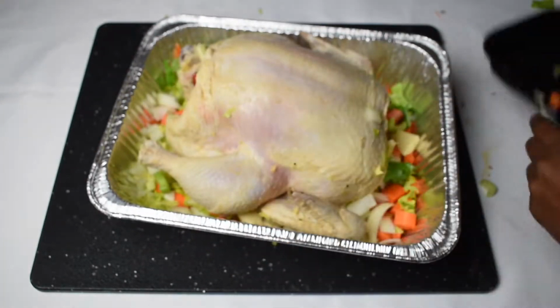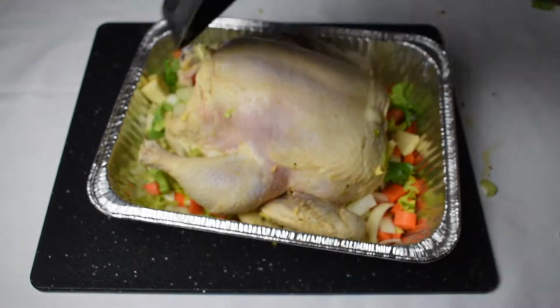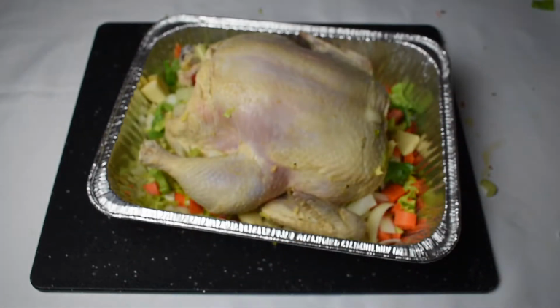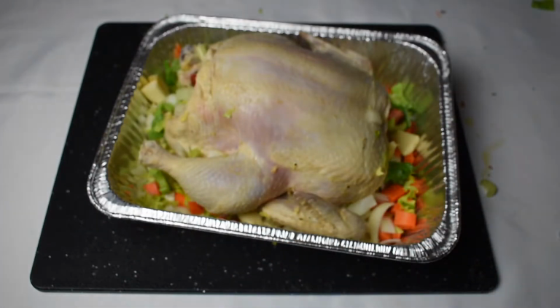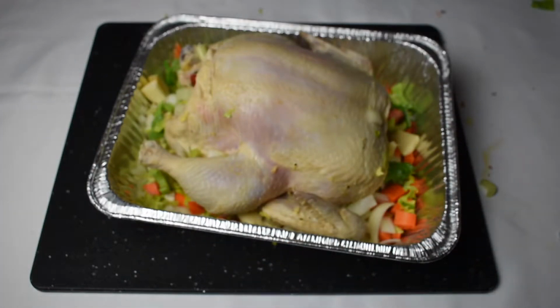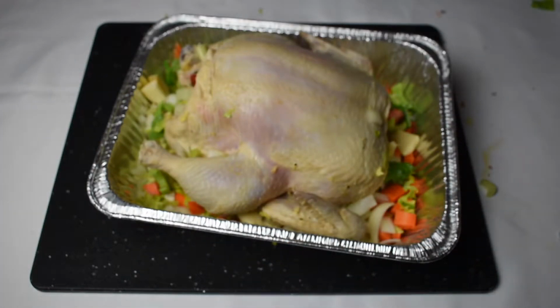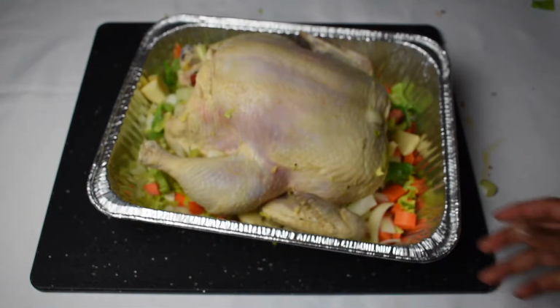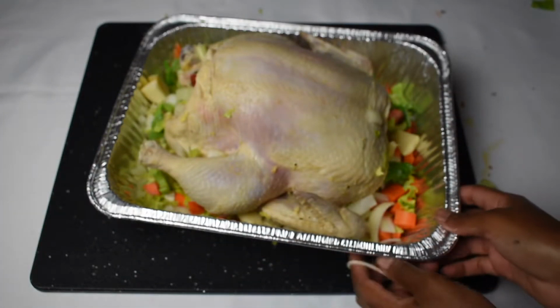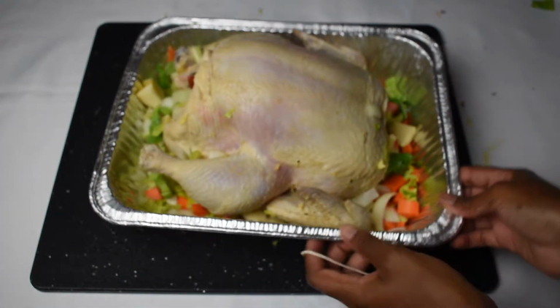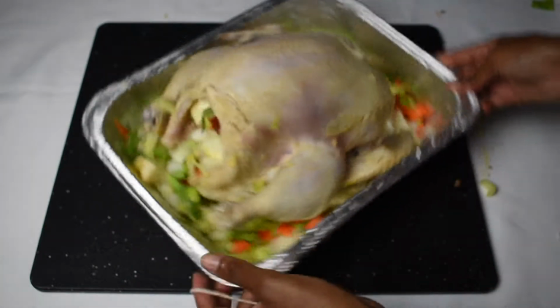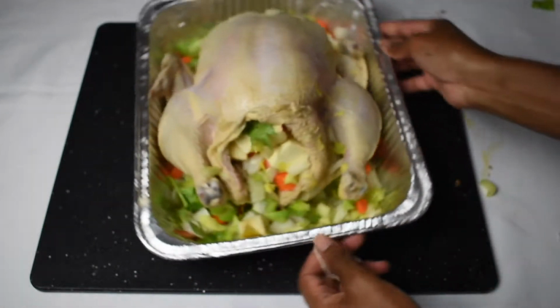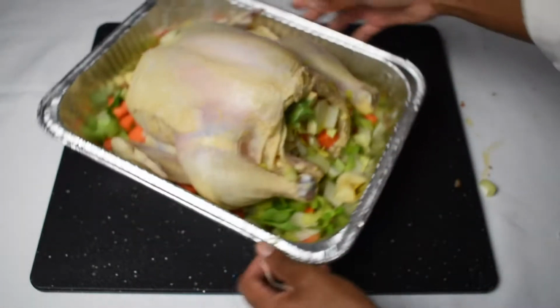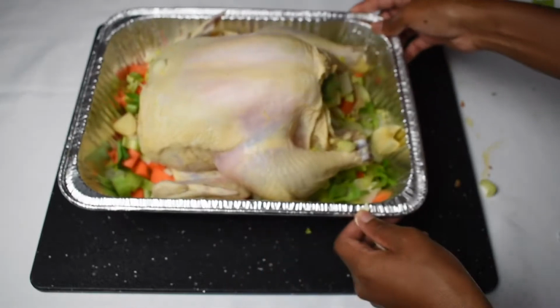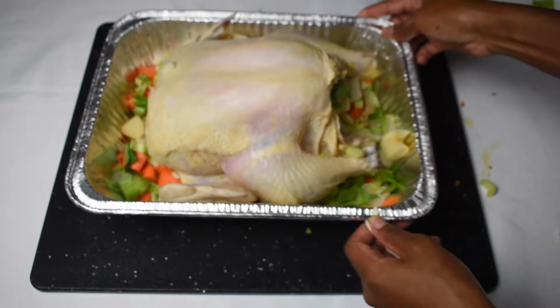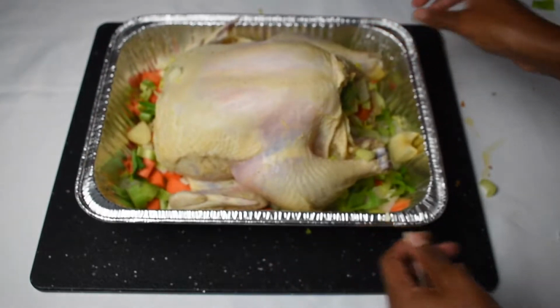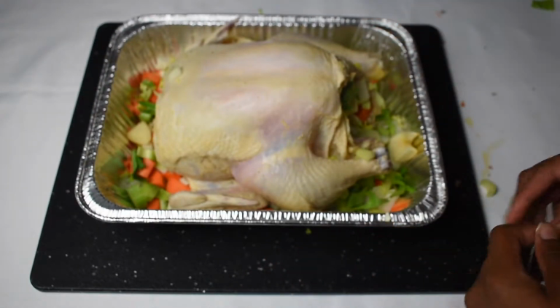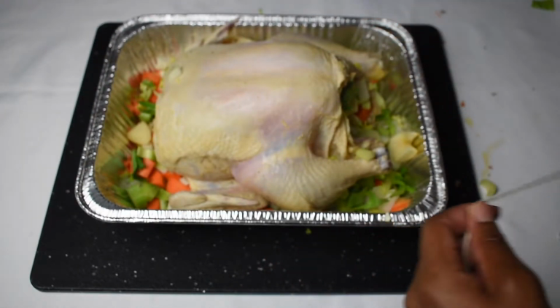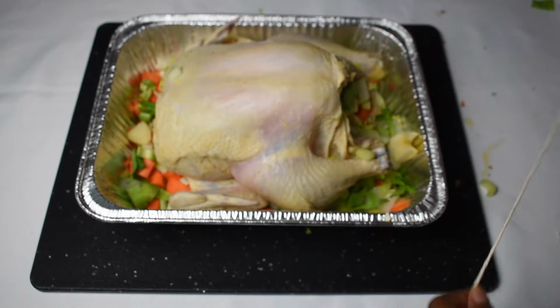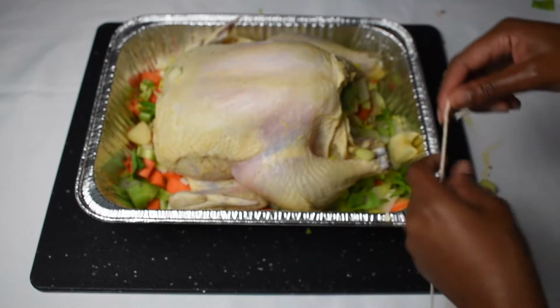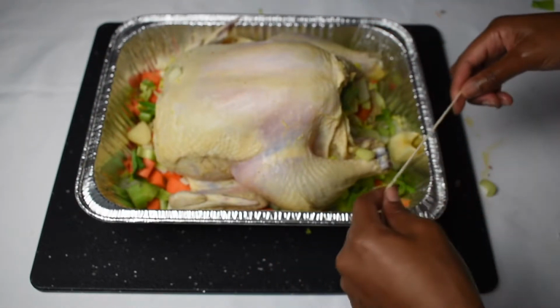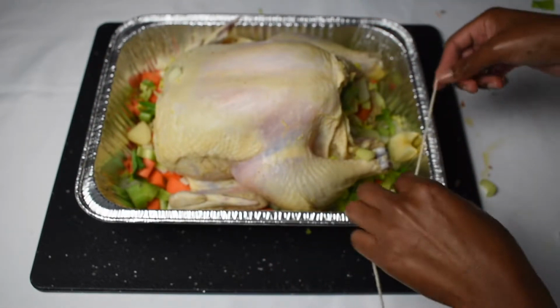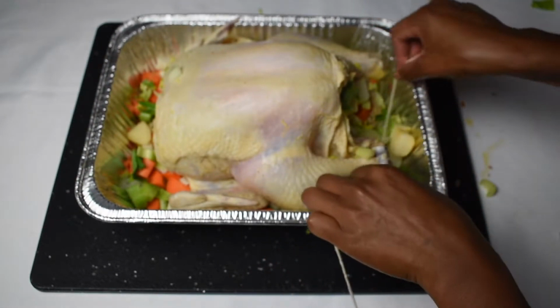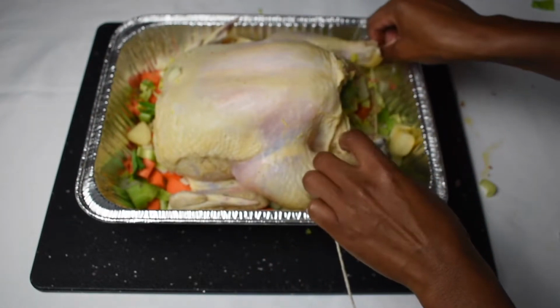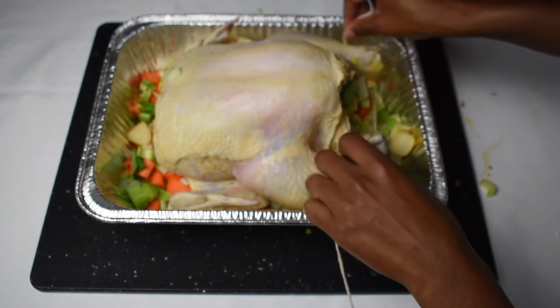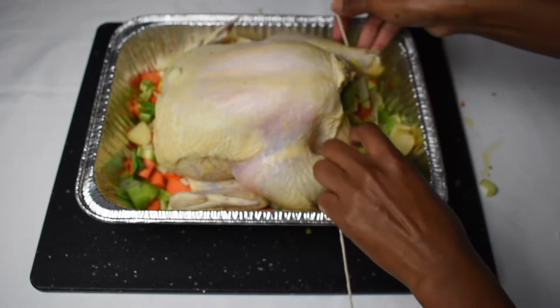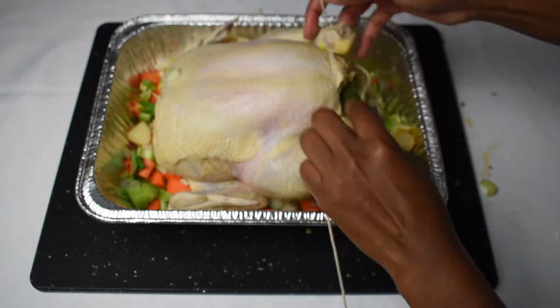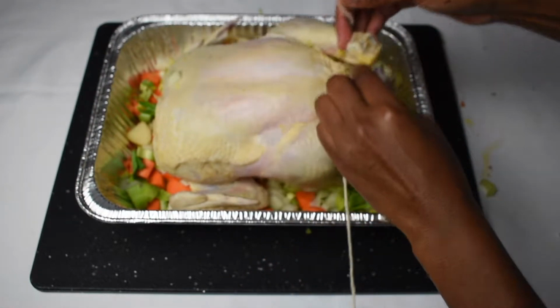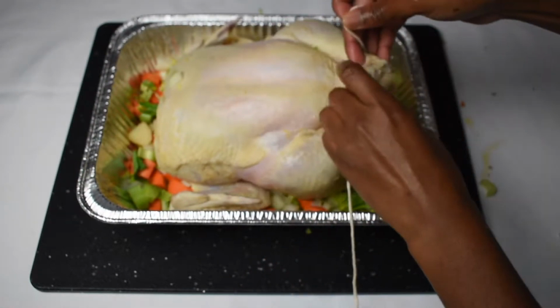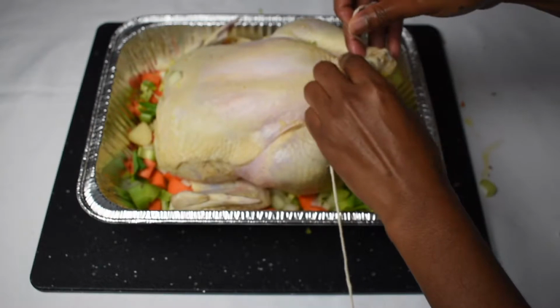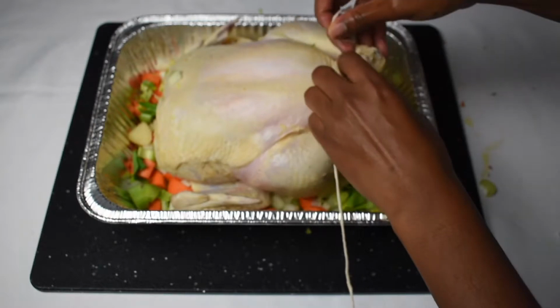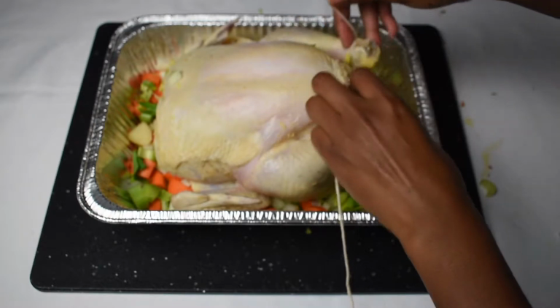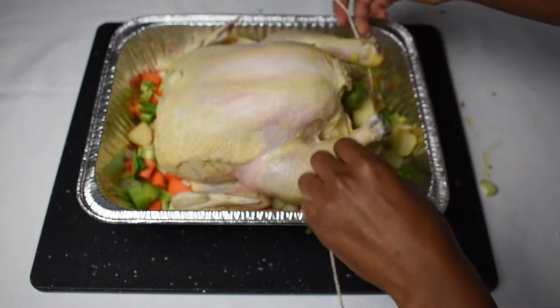Once your chicken is prepped and ready to go, go ahead and tie it with some butcher twine. If you don't have butcher twine, no worries — you can skip this step.